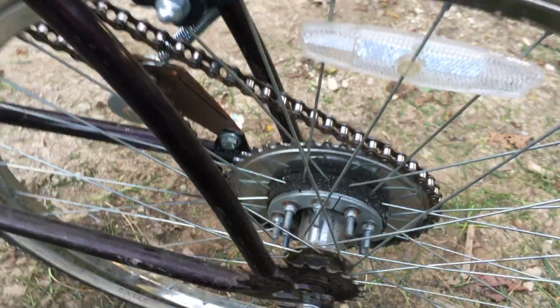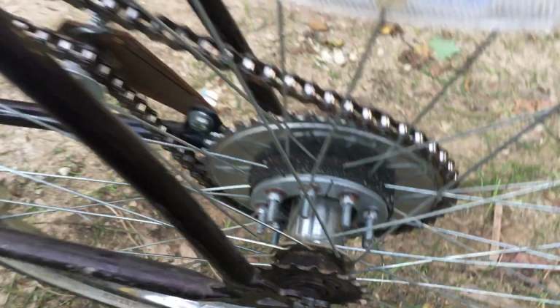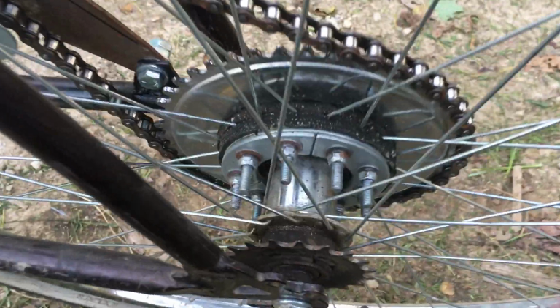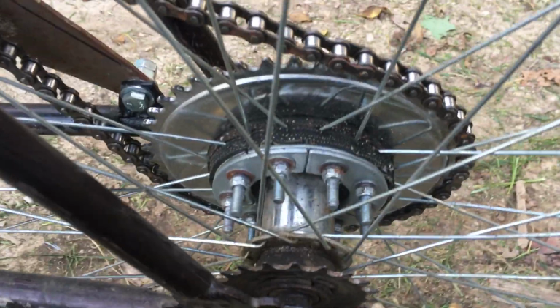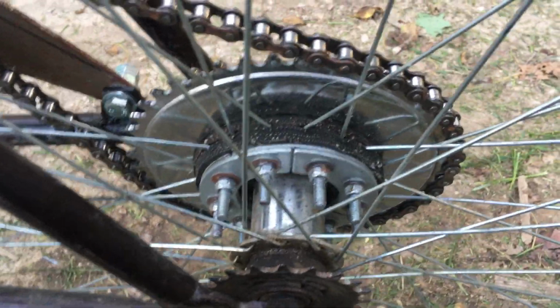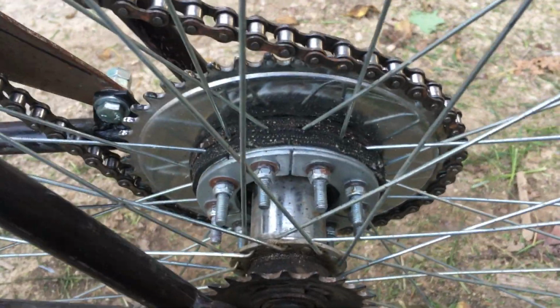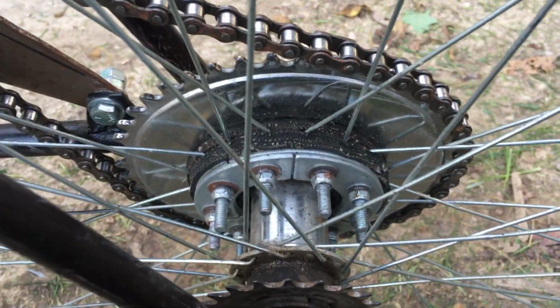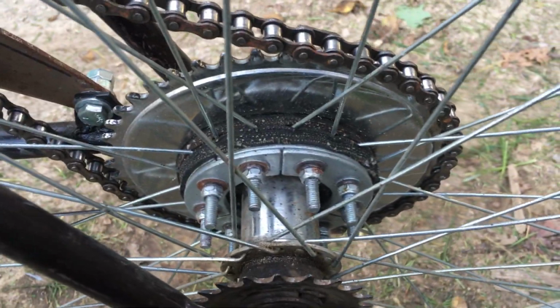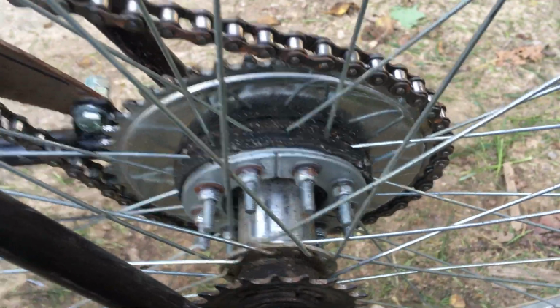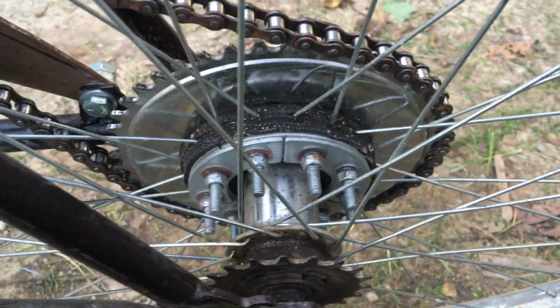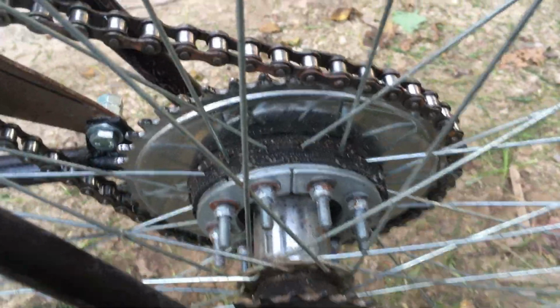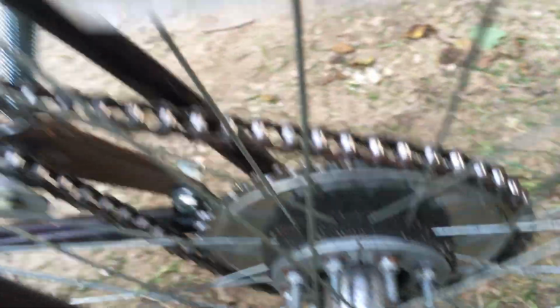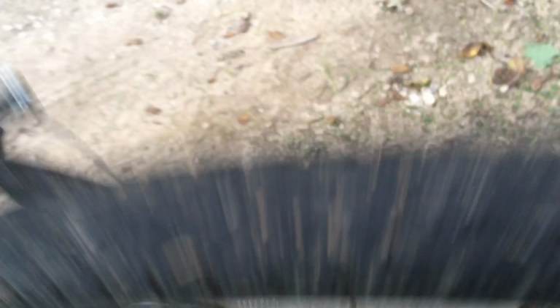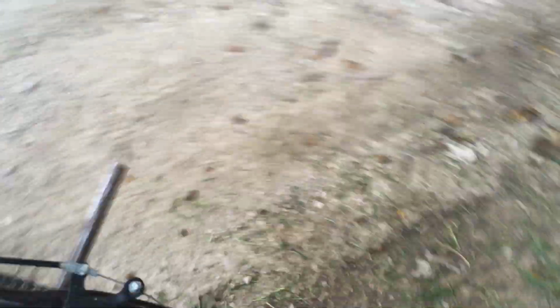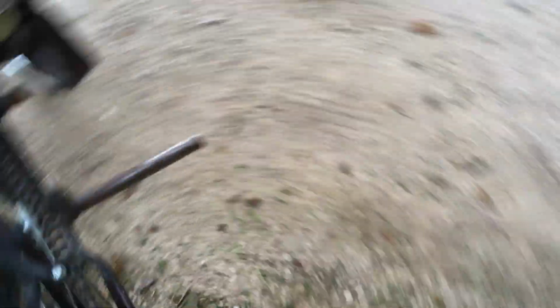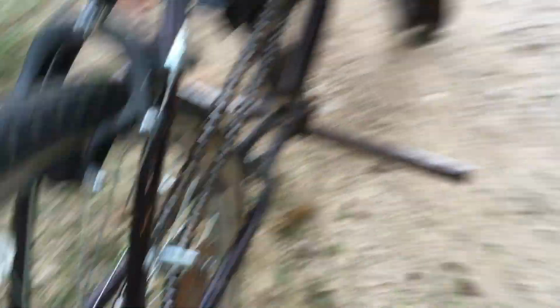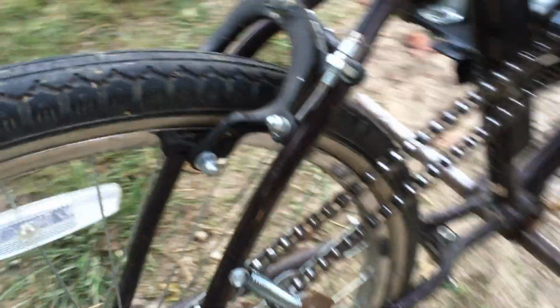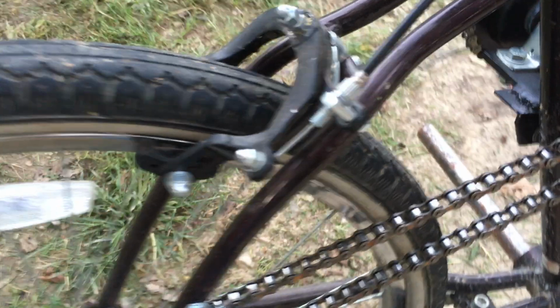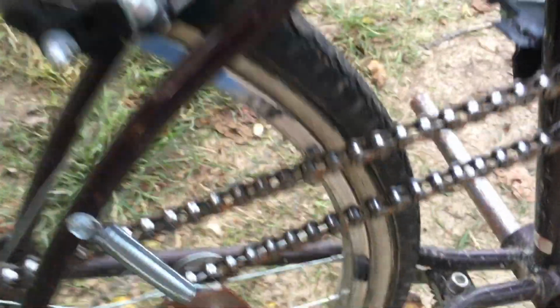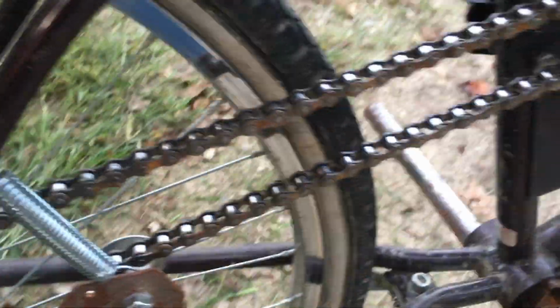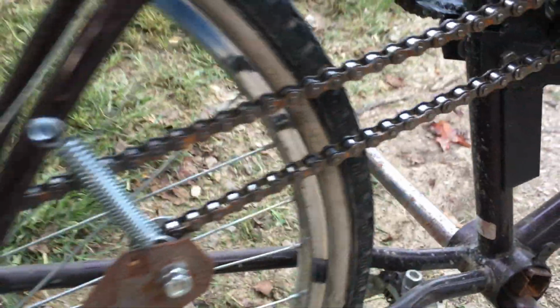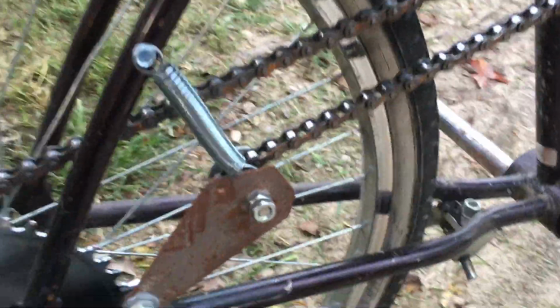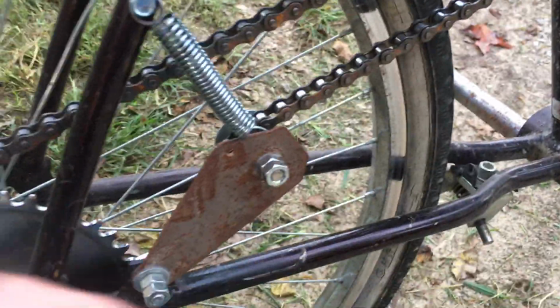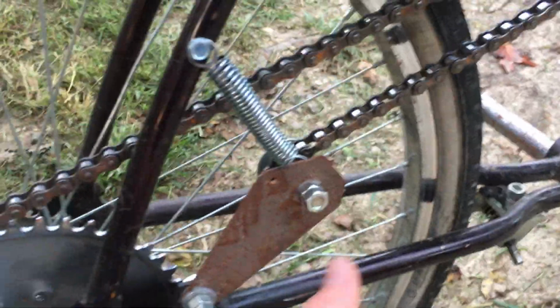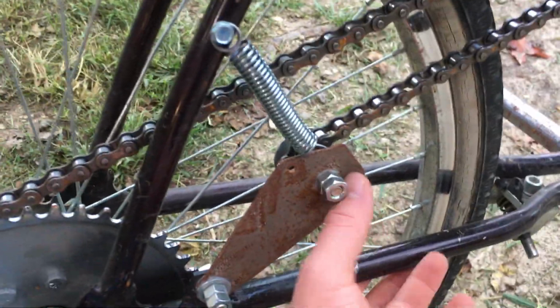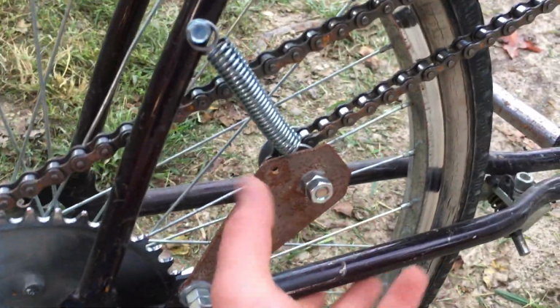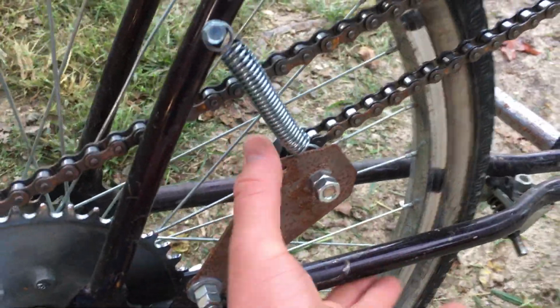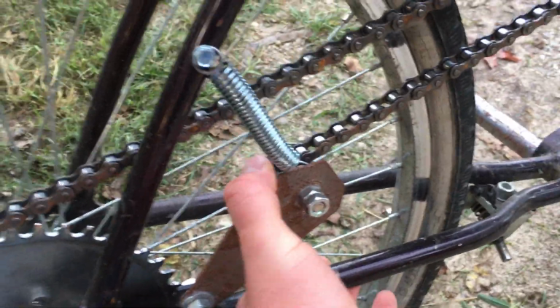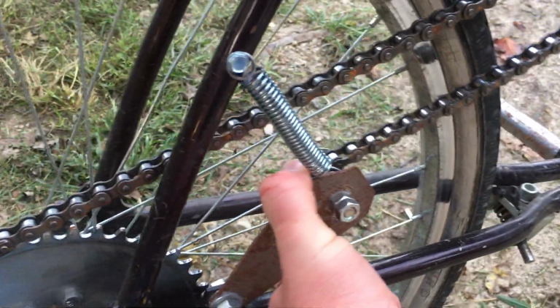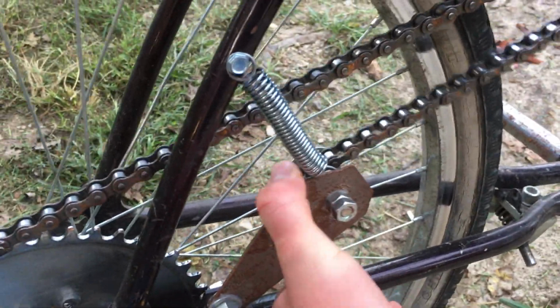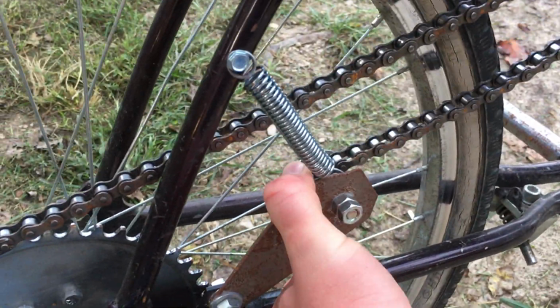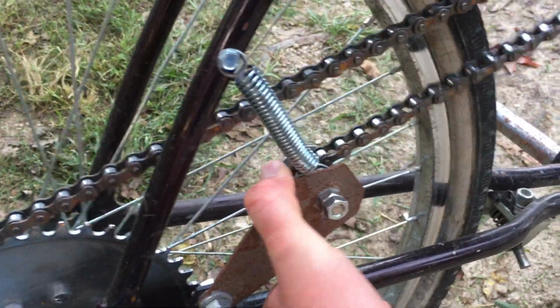That is called a pineapple bushing, what is holding the add-on. Over here is a tensioner, or an idler, as some people would call it.